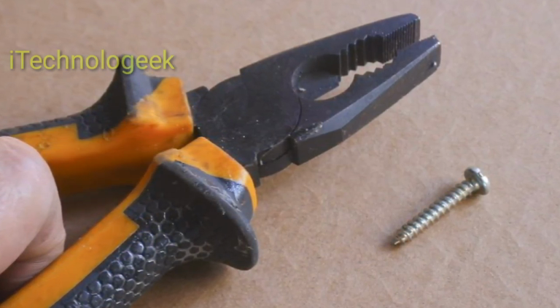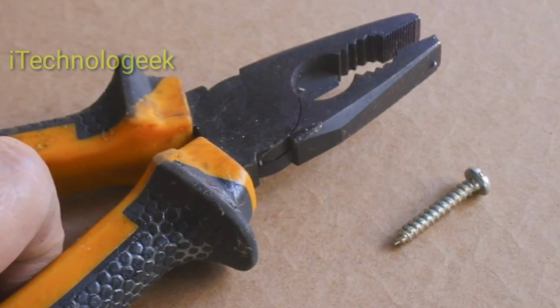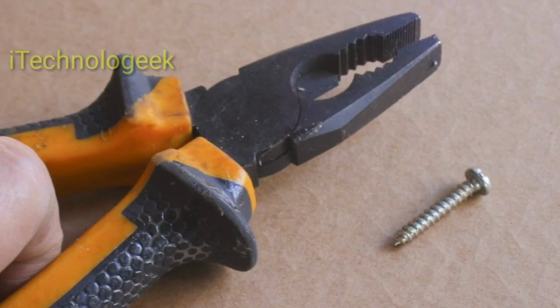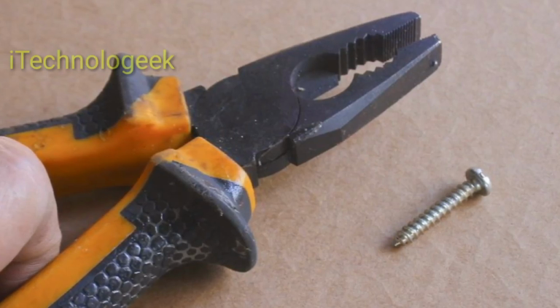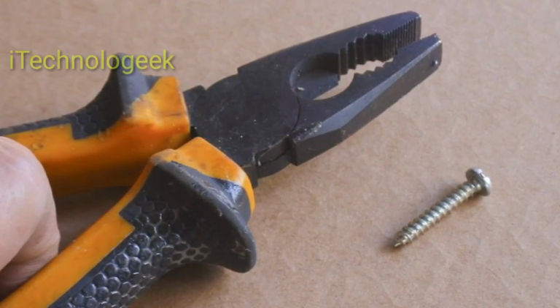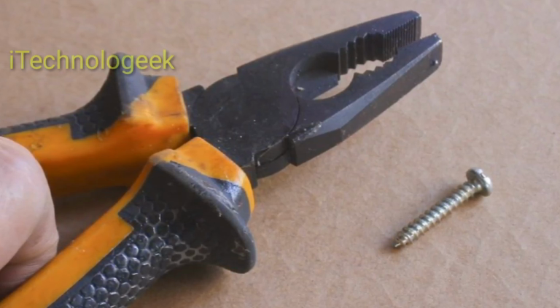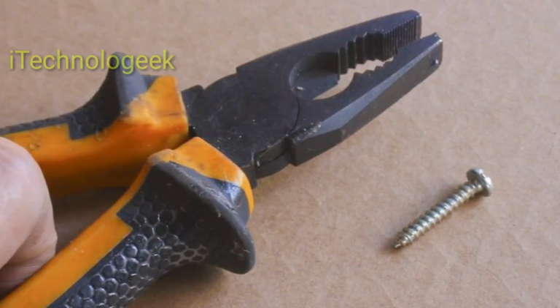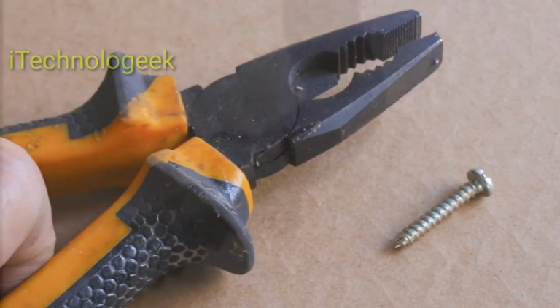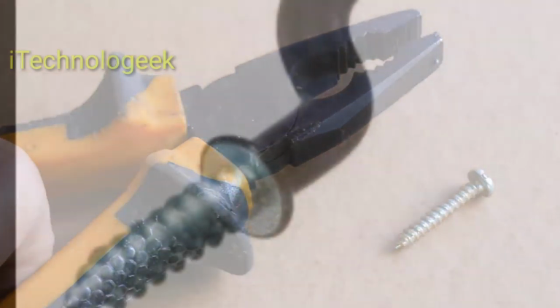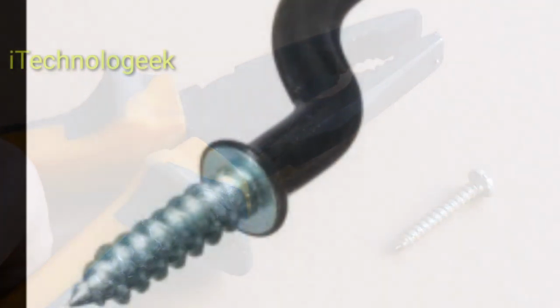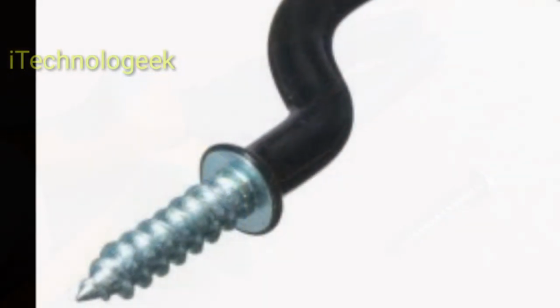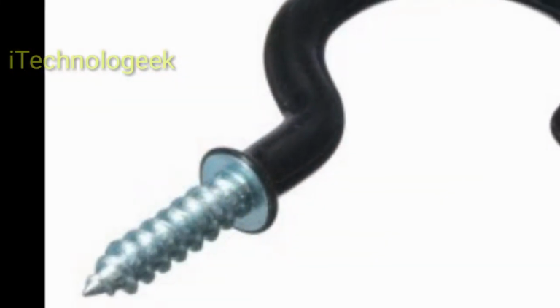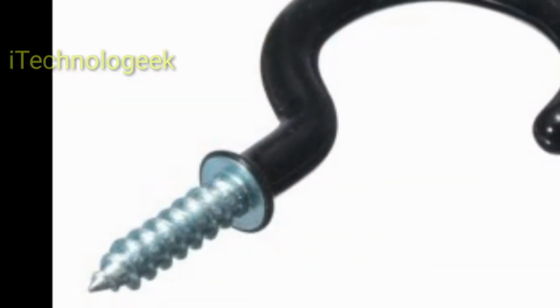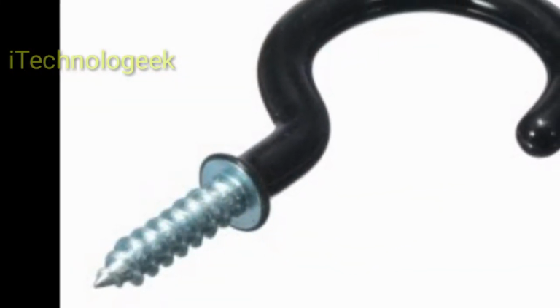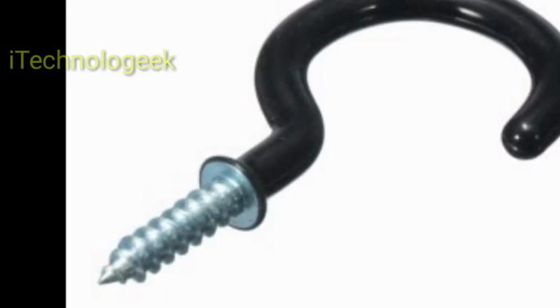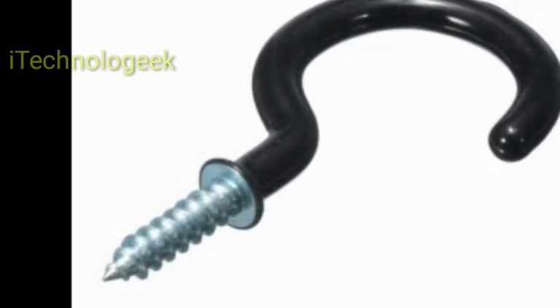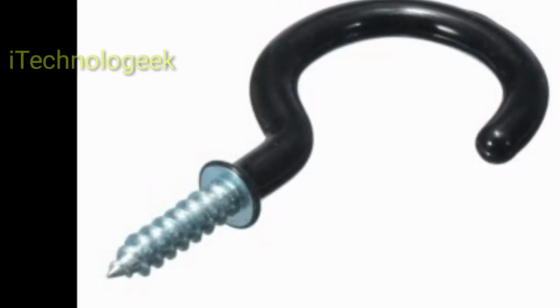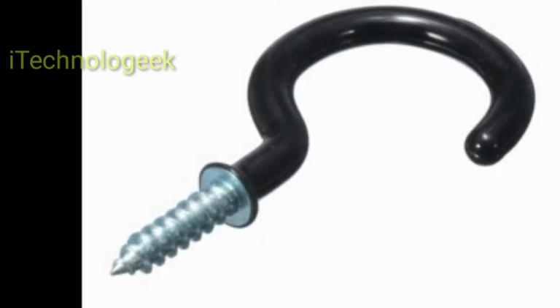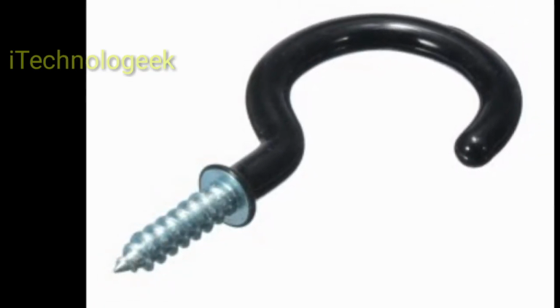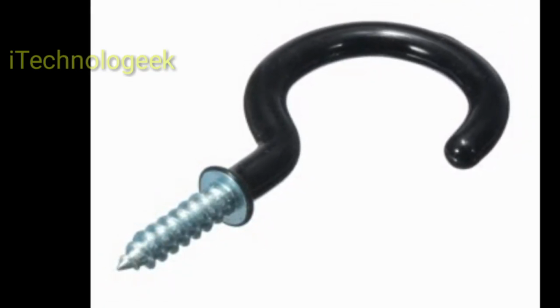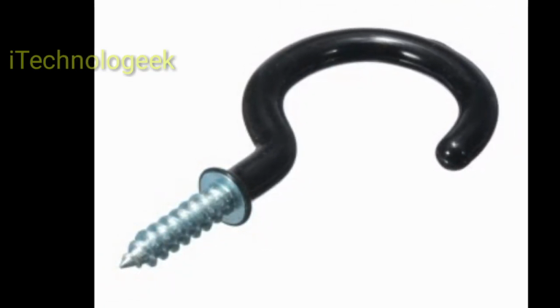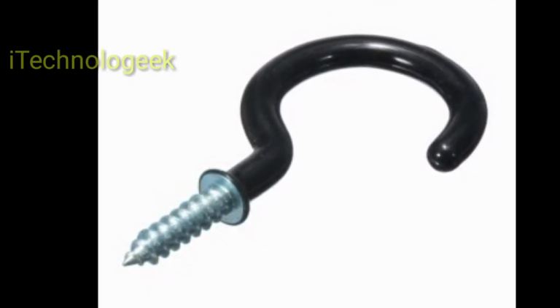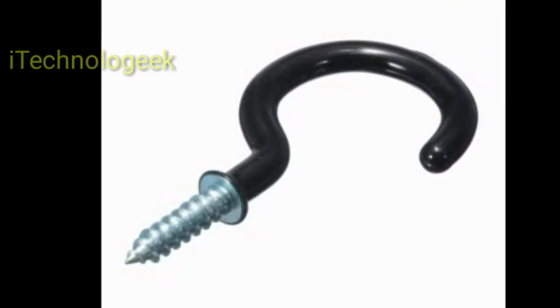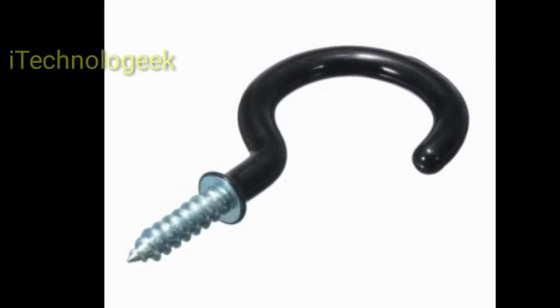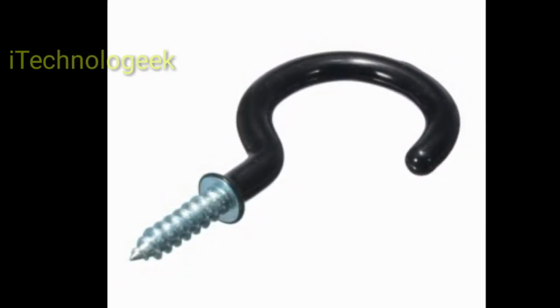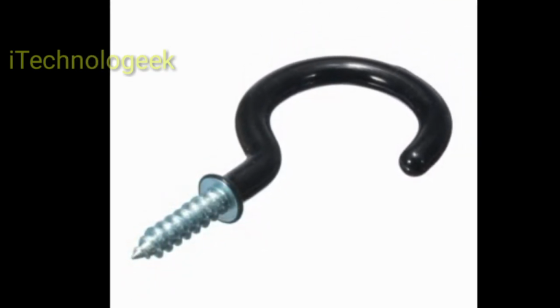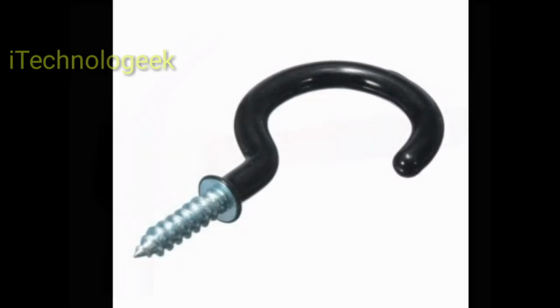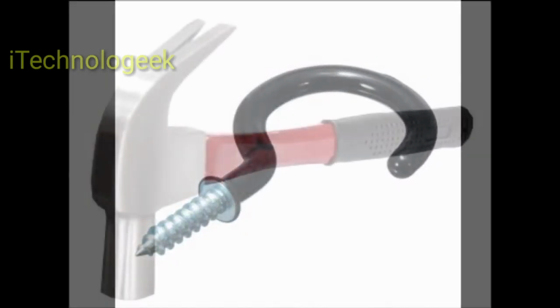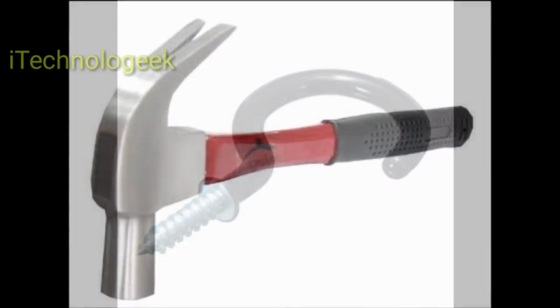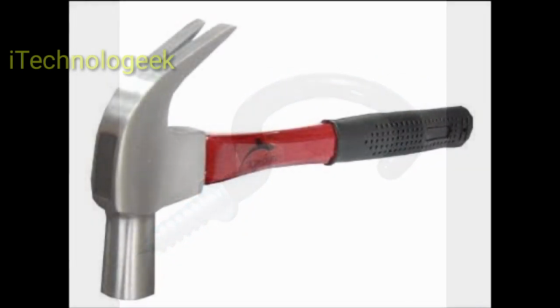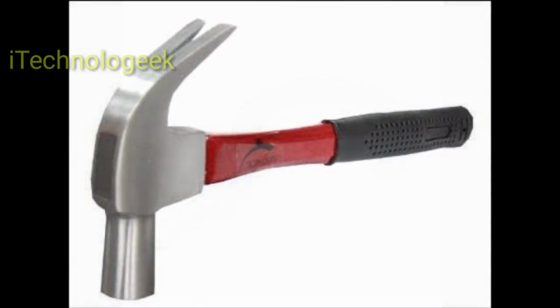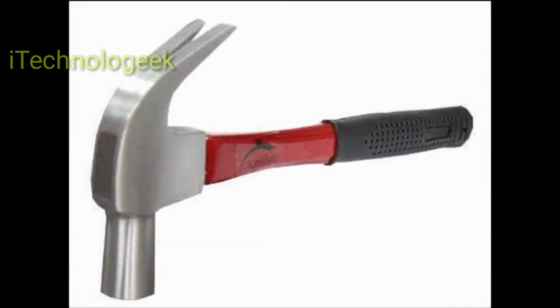If ready, twist the screw into the cork. Turn the screw into the center of the cork until there is about 1.2 cm sticking out. Work carefully to ensure that the cork does not break apart into smaller pieces.